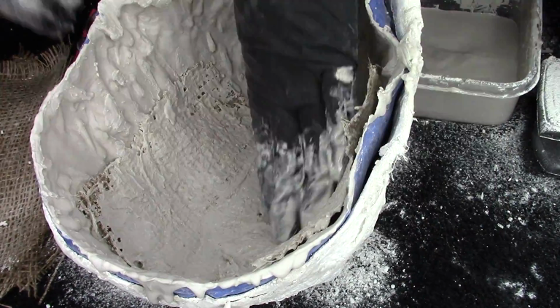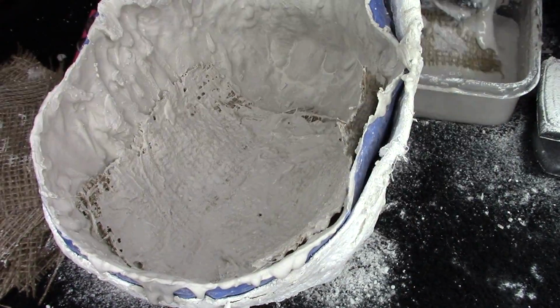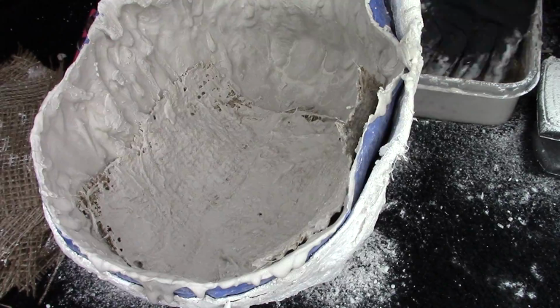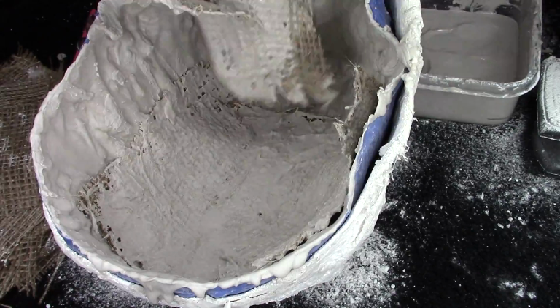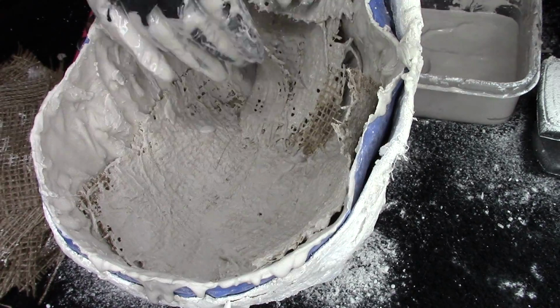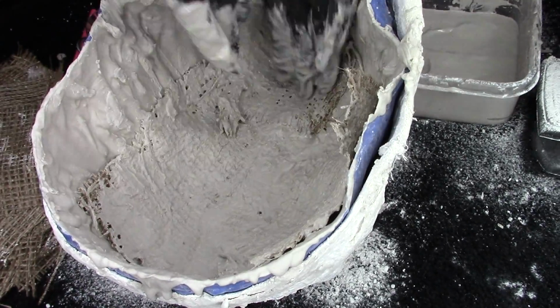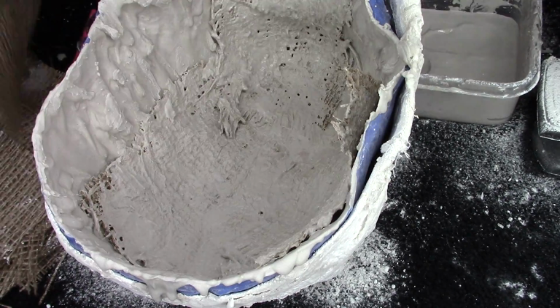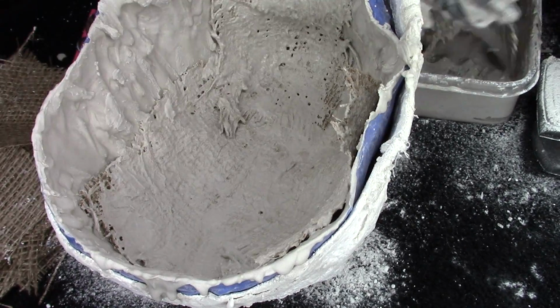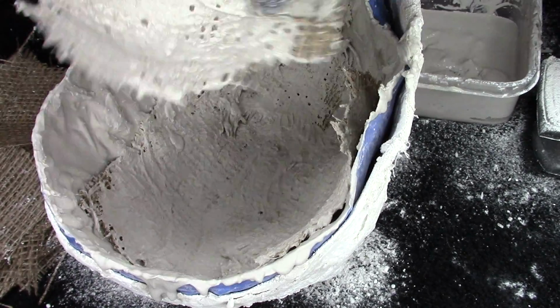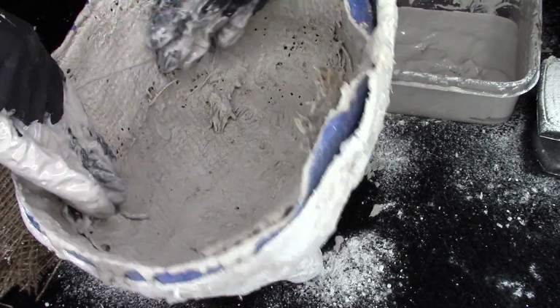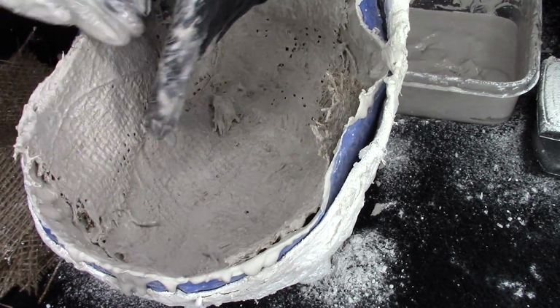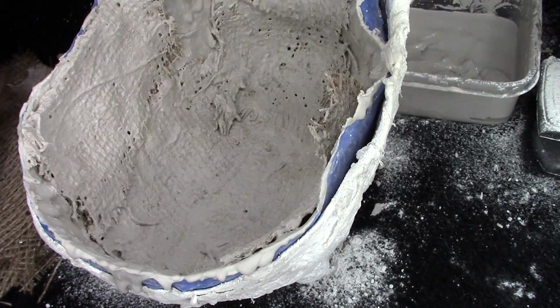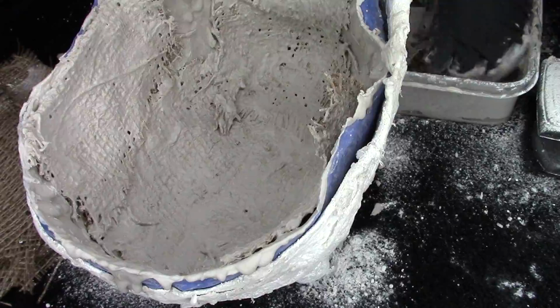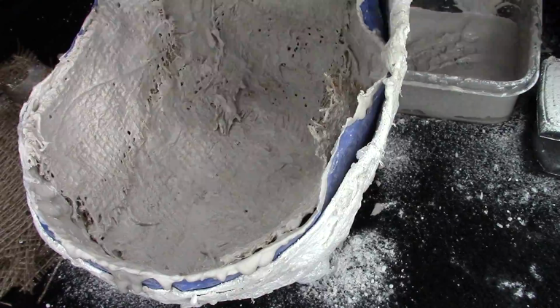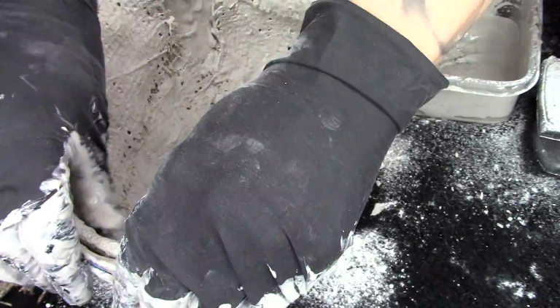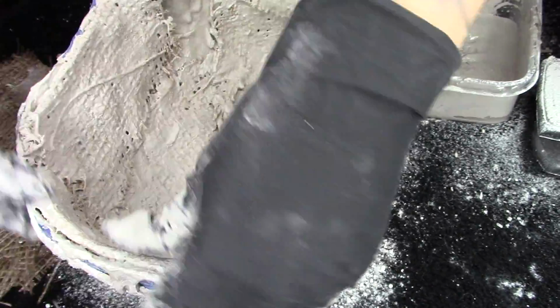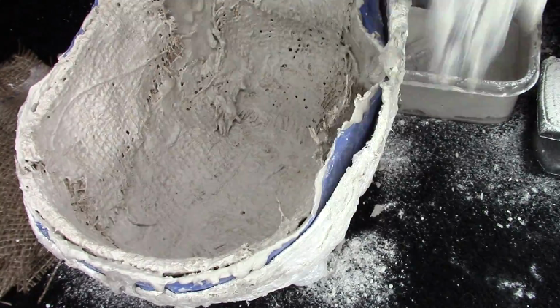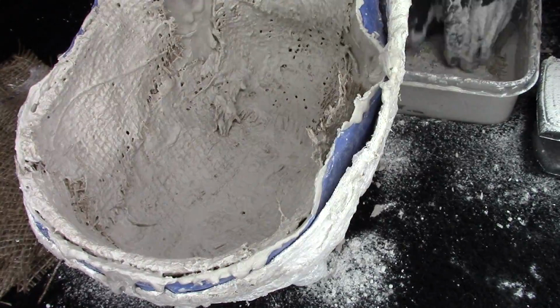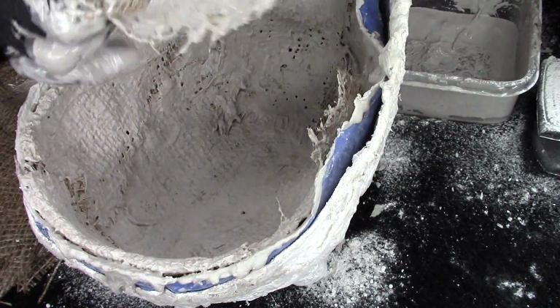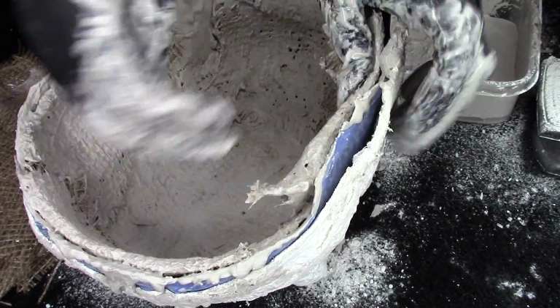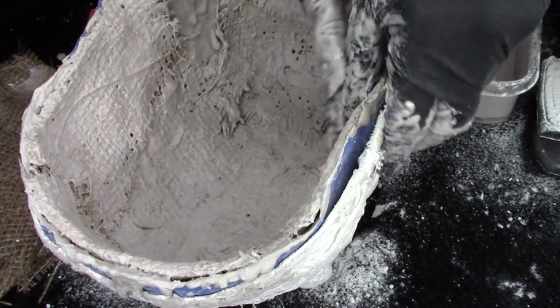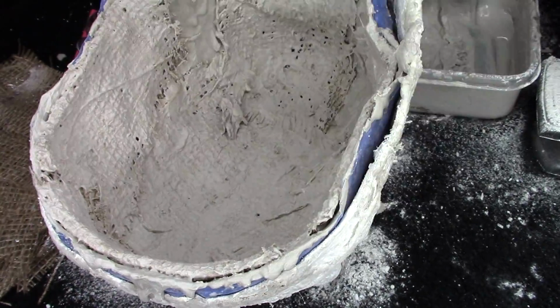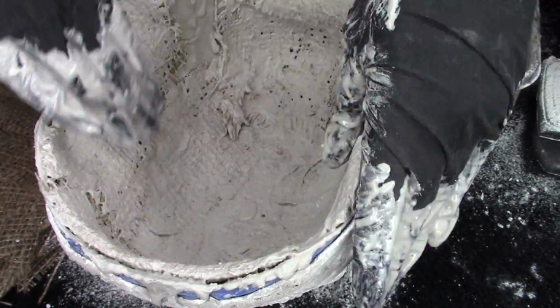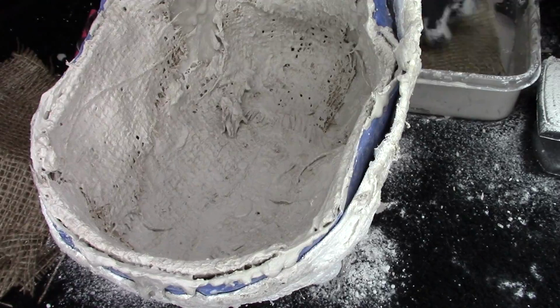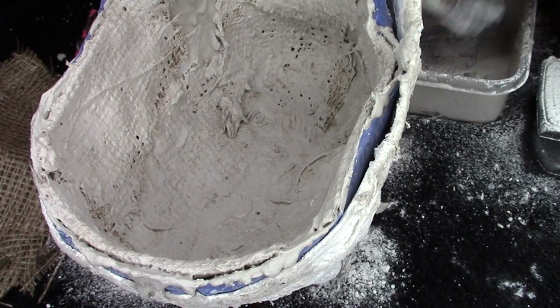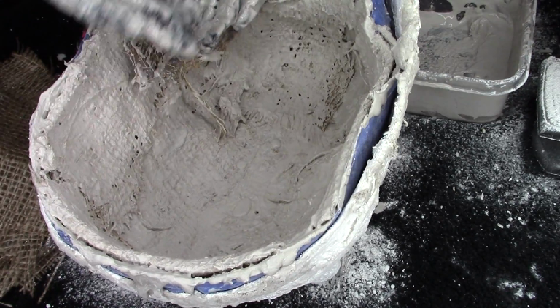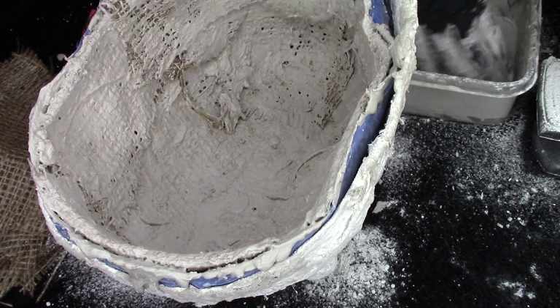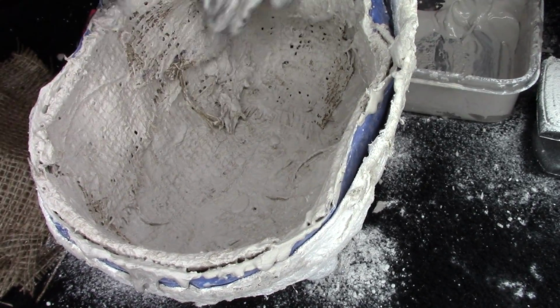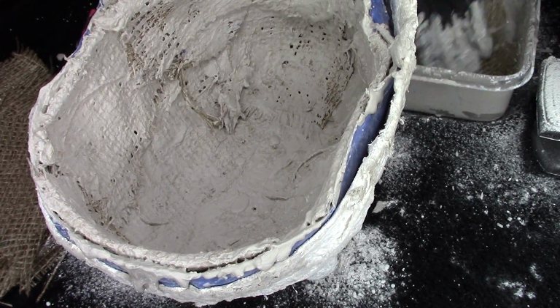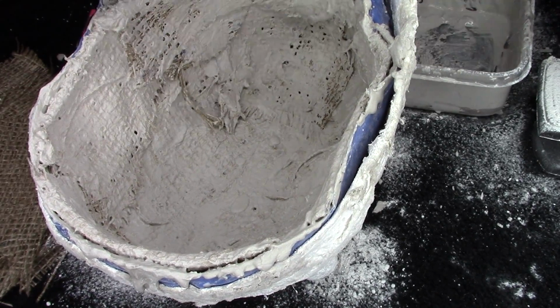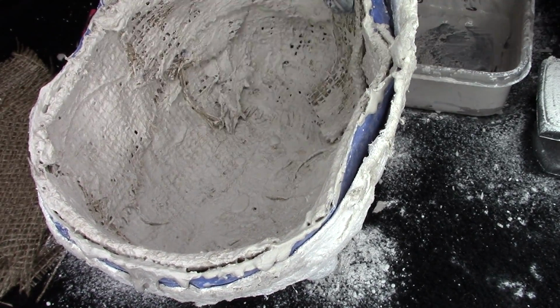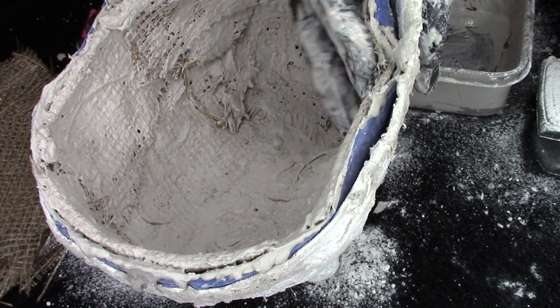You want to make sure that your first layer is set before you even move on to your second layer. It usually takes about 15 minutes, but you want to make sure that the stone is completely cool and hardened, and then go on to the next step which is using the burlap.